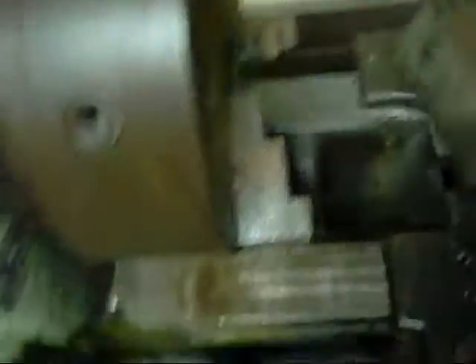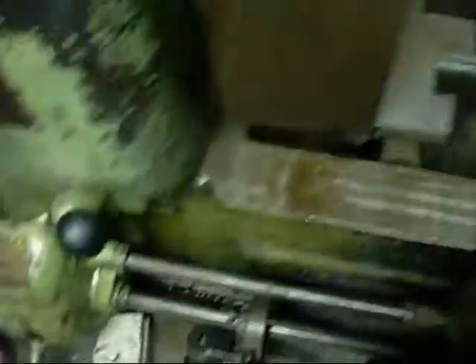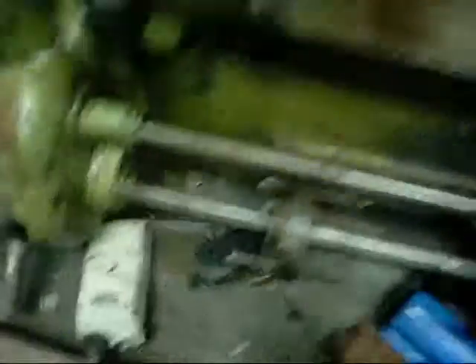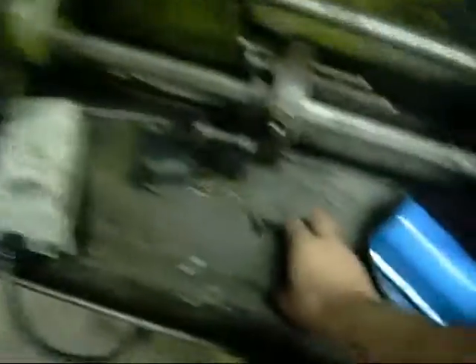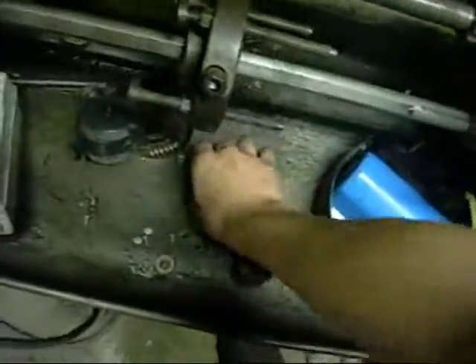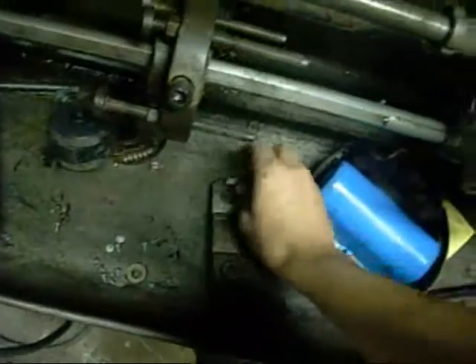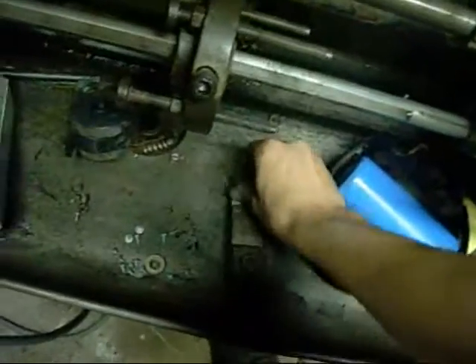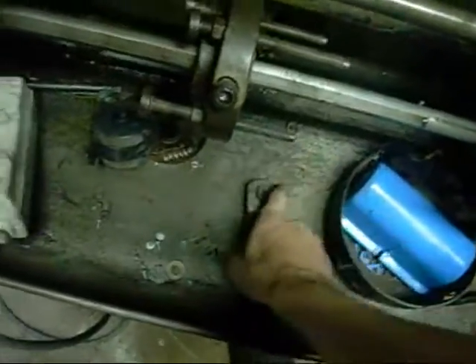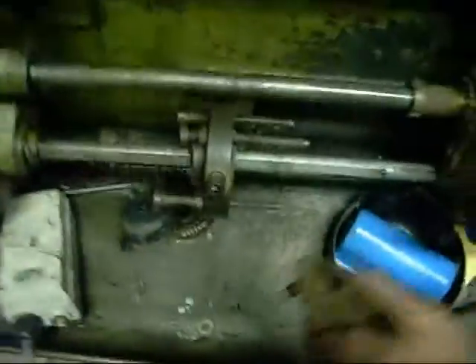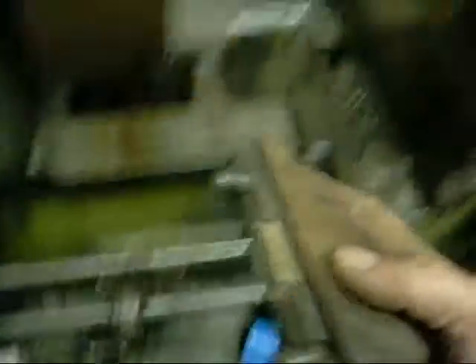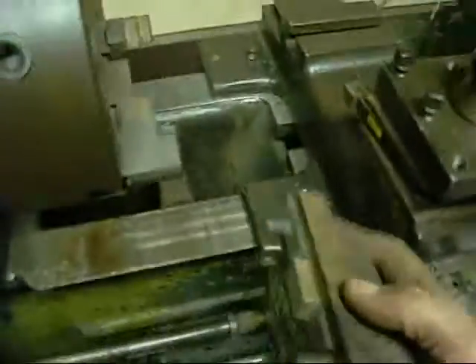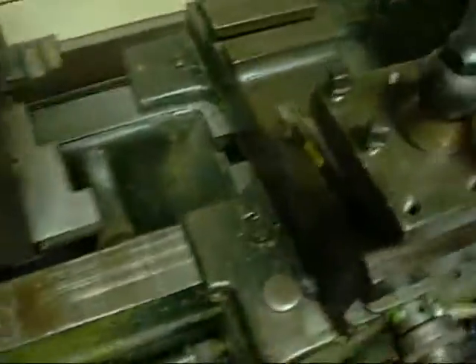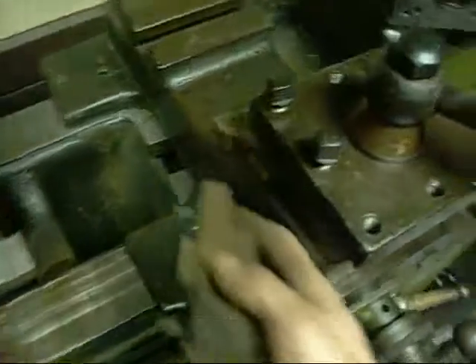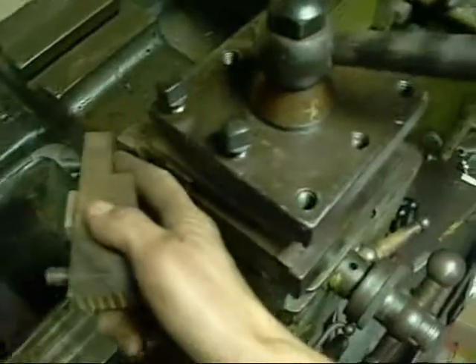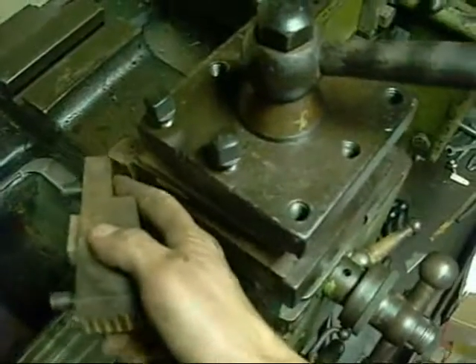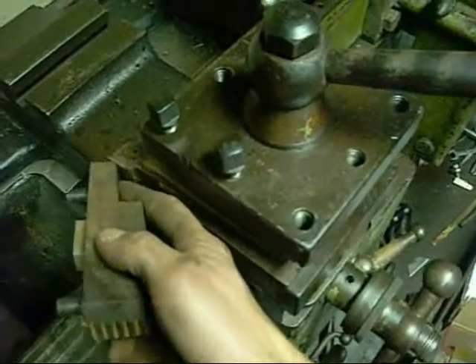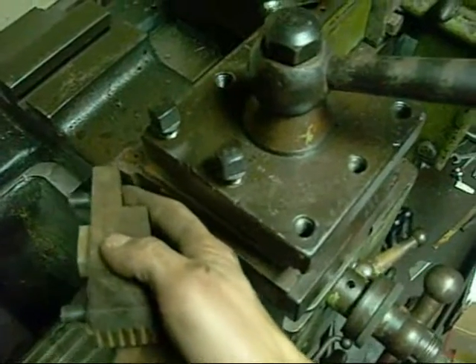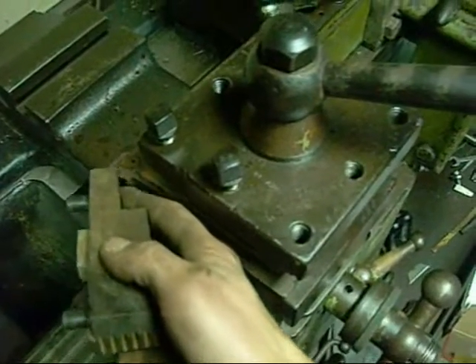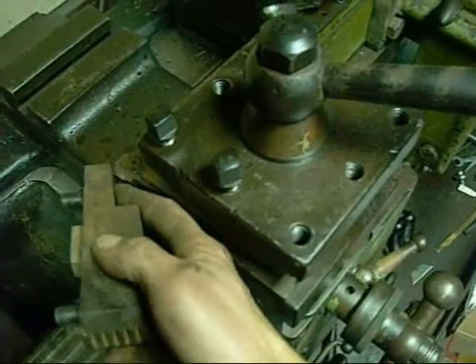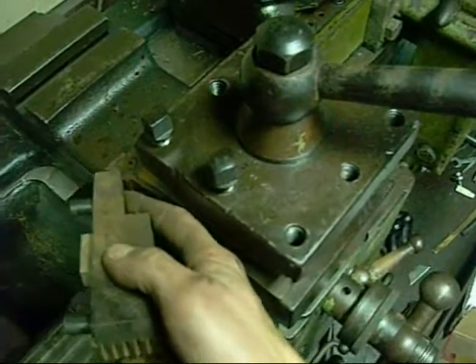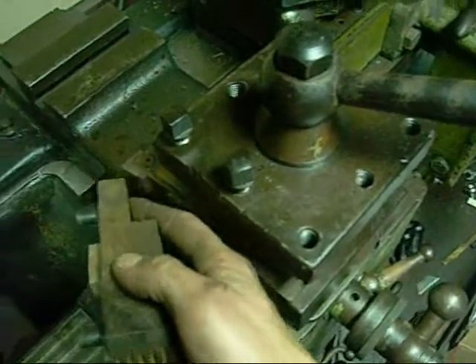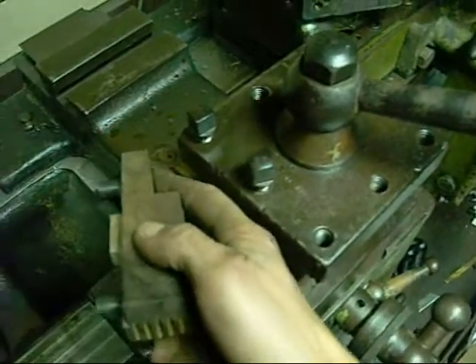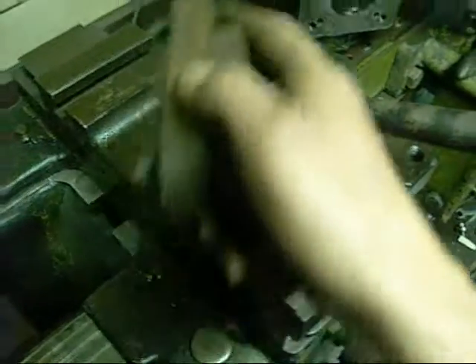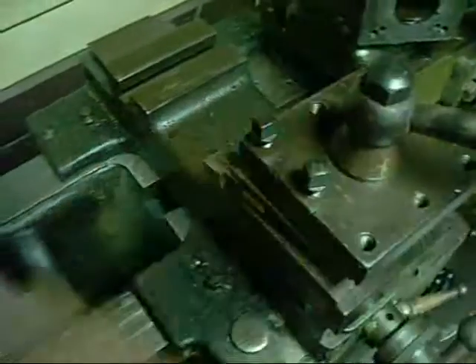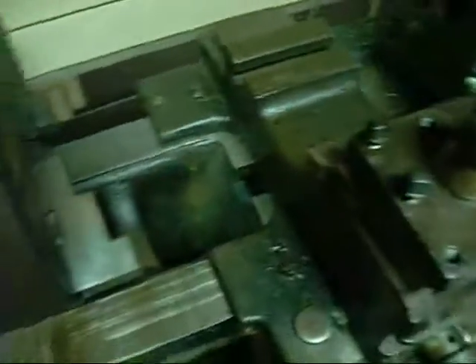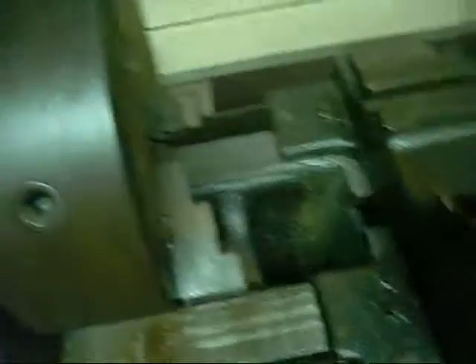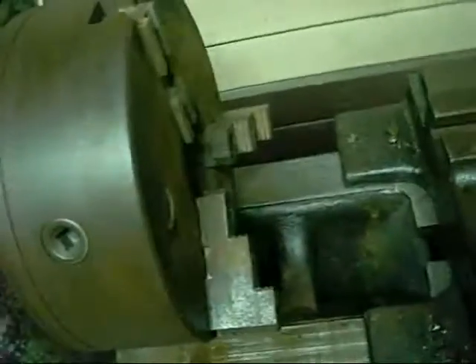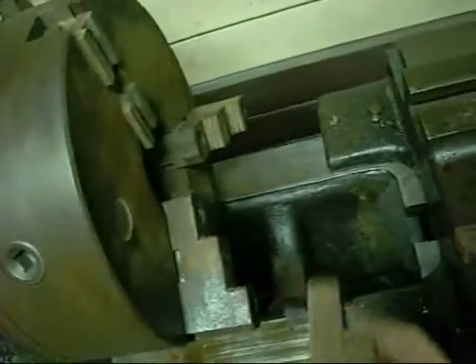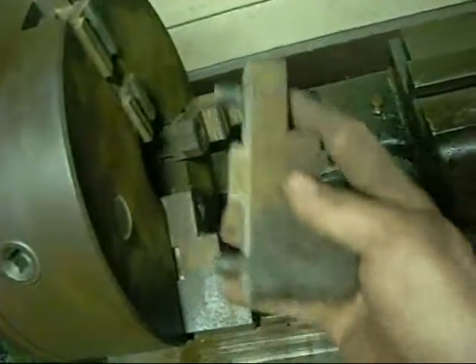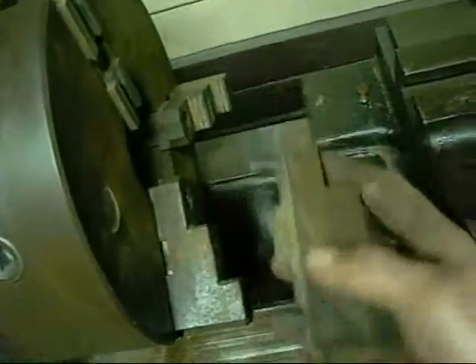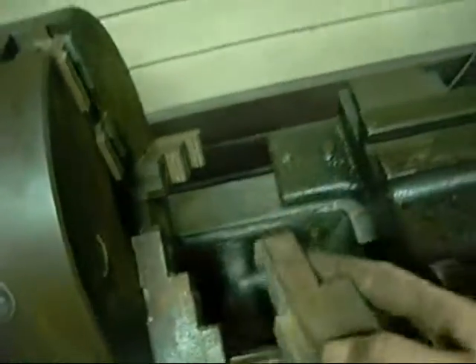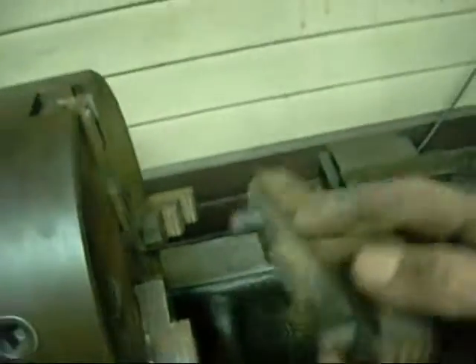That thing was an absolute beast - 26-inch swing, the bed was just over 2.5 metres long. You could probably take off a full half-inch width of cut just in mild steel, just plough it off in one go. That thing had horsepower.